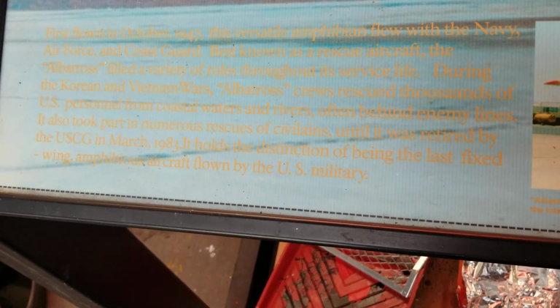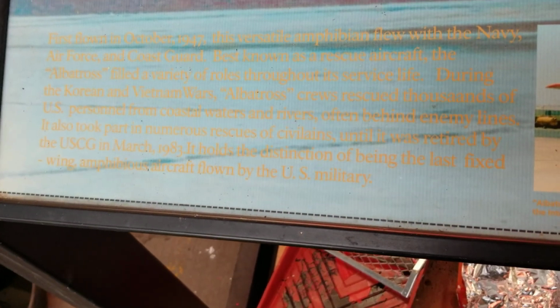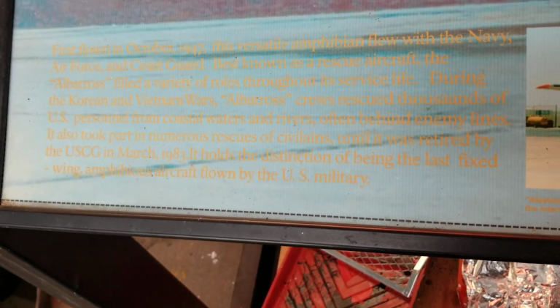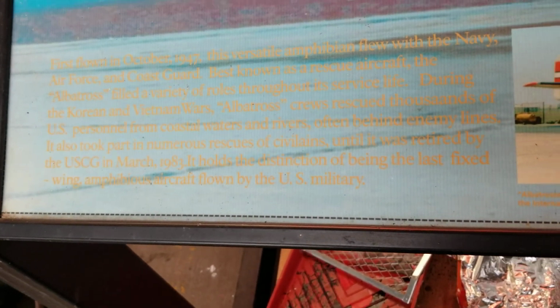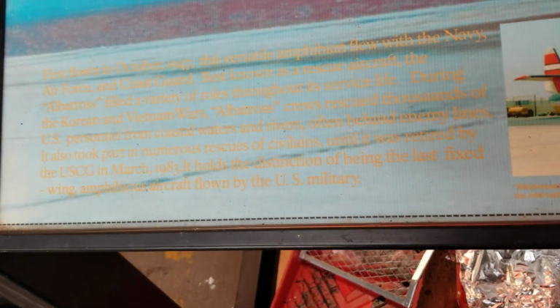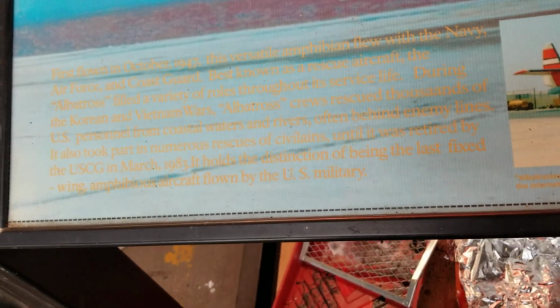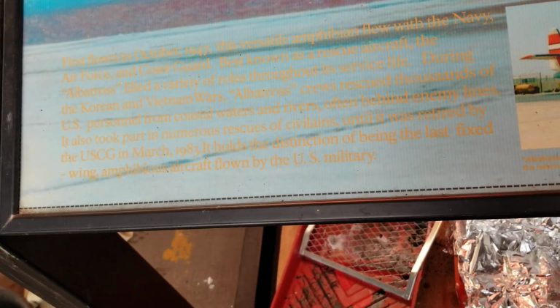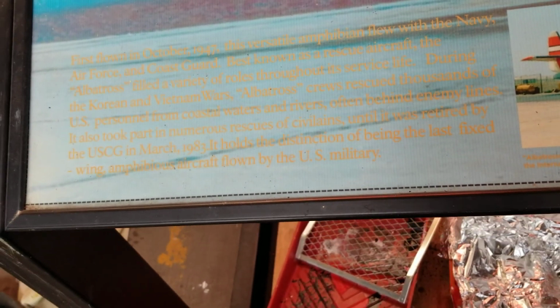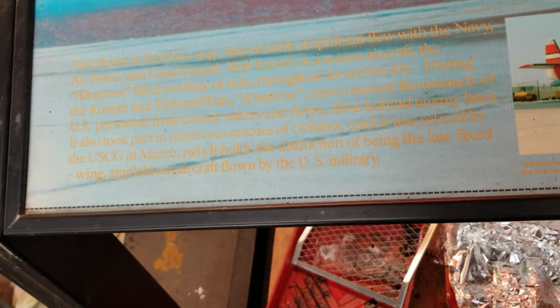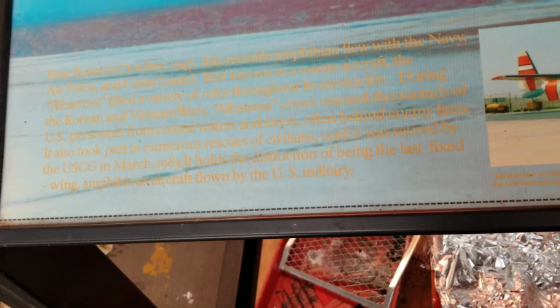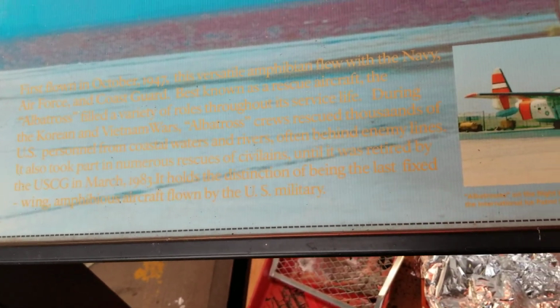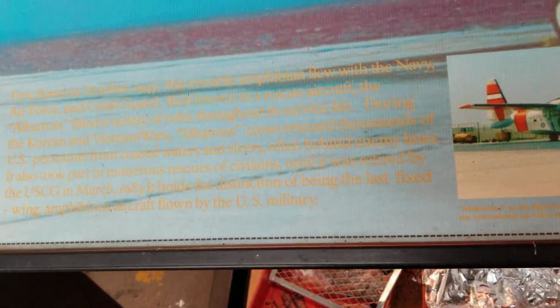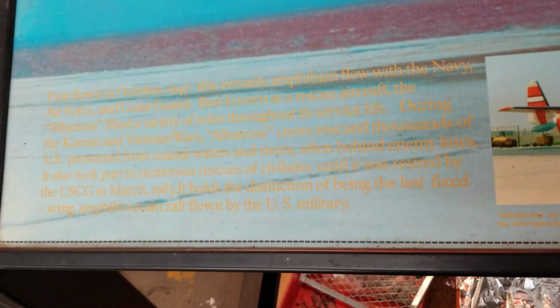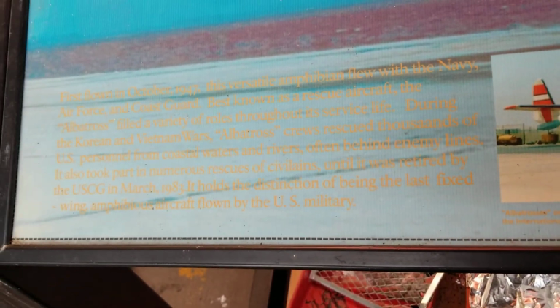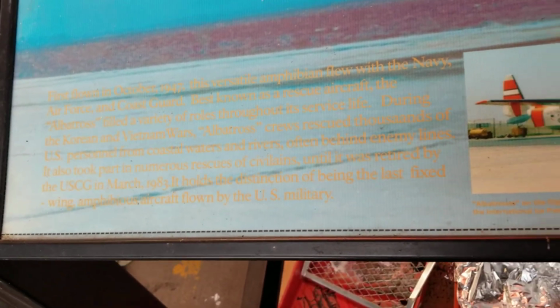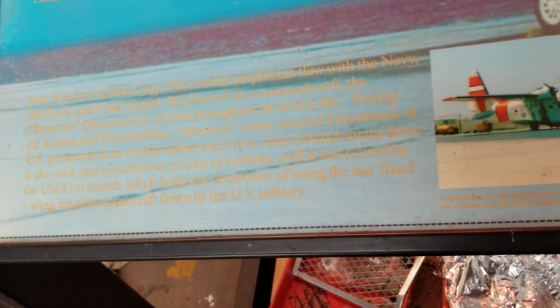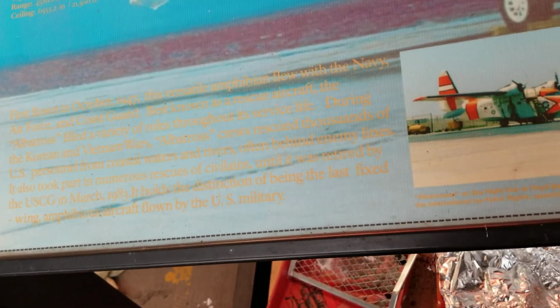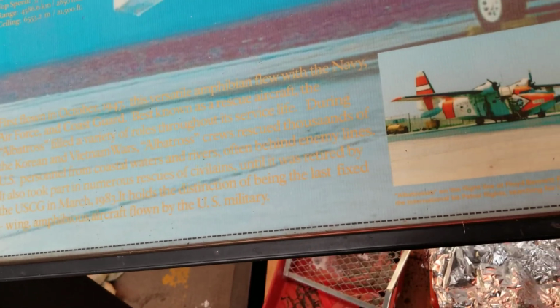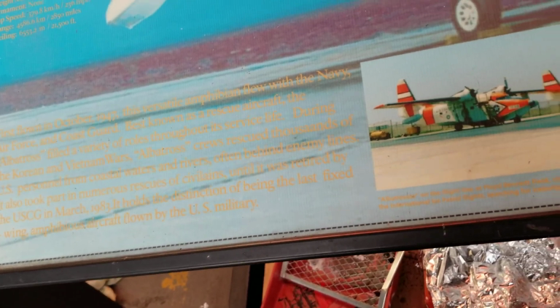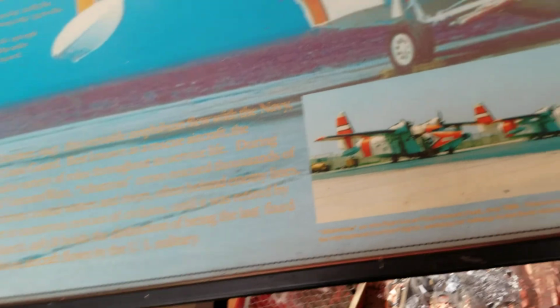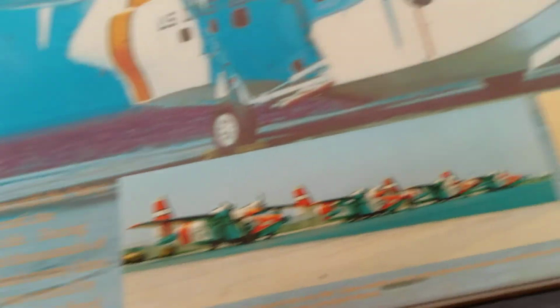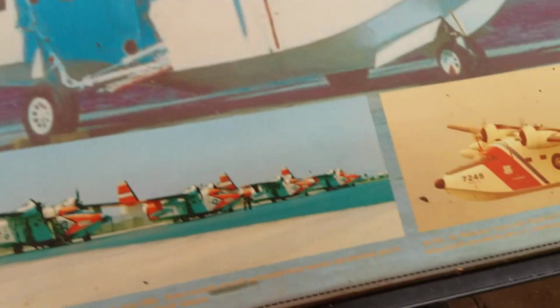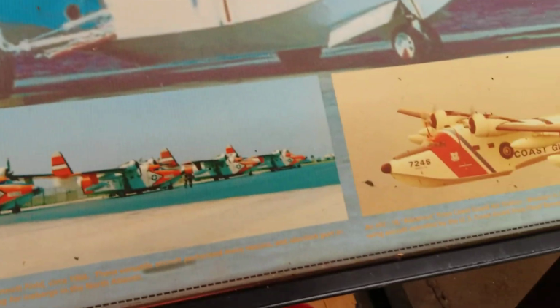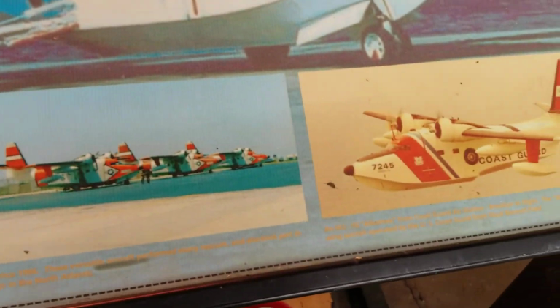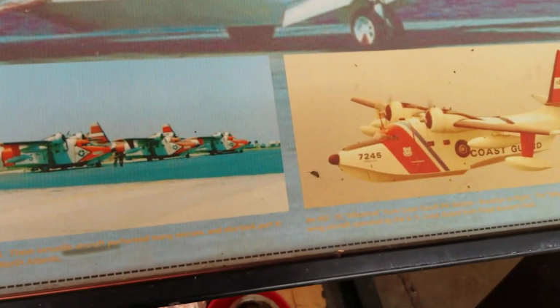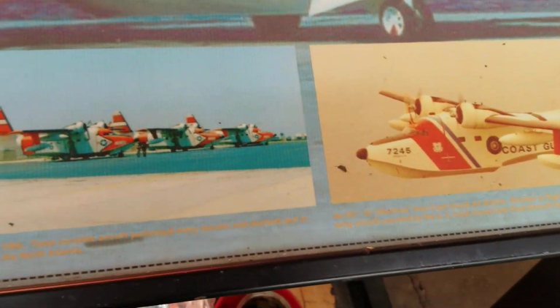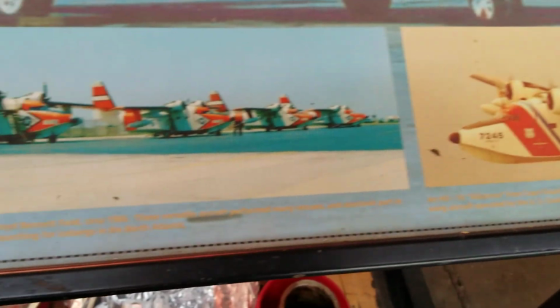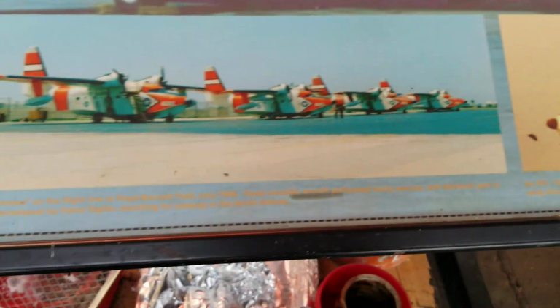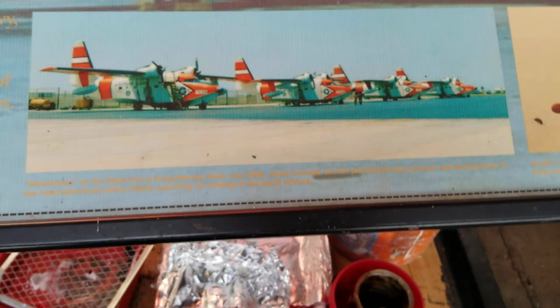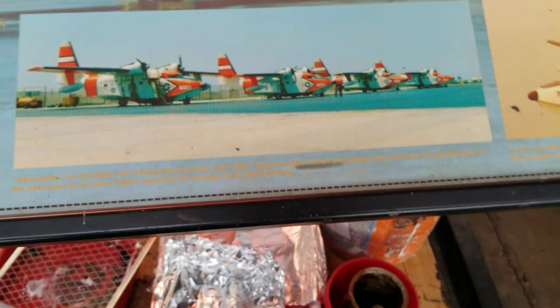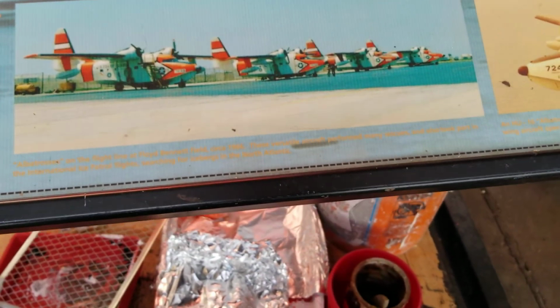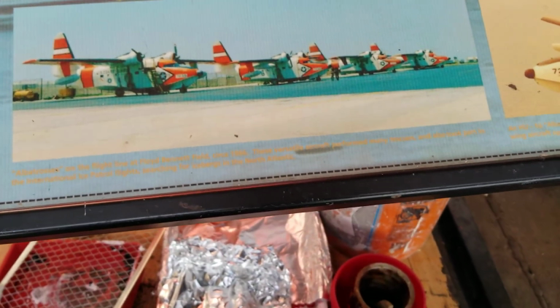This looks like from the 50s maybe. No, they're the 80s — it was retired by the Coast Guard in 1983. Here's some historical photos of it.